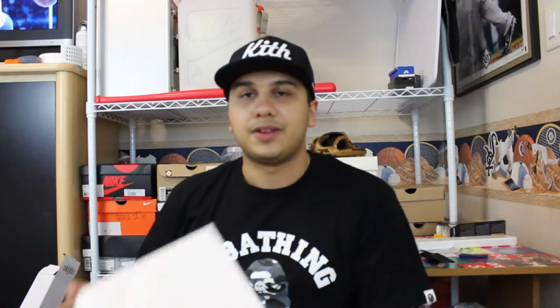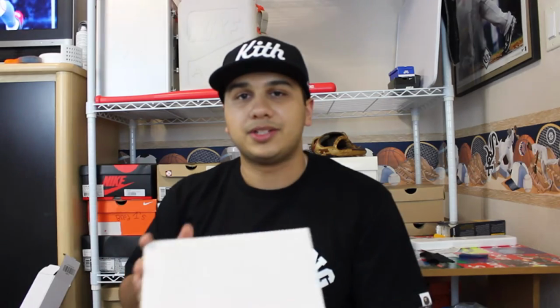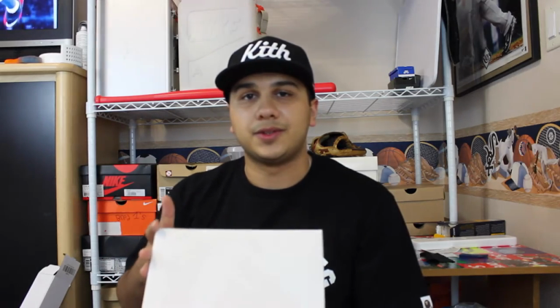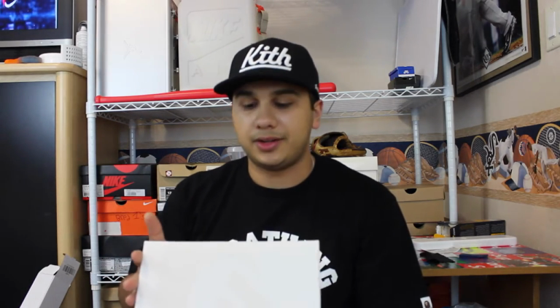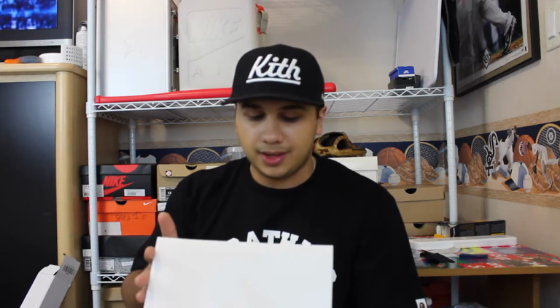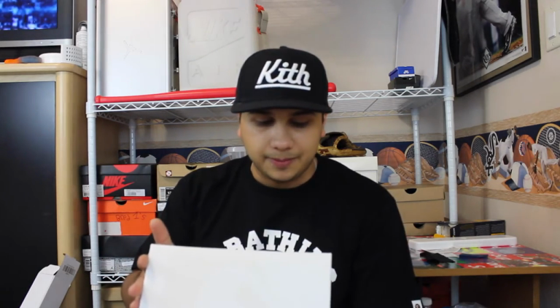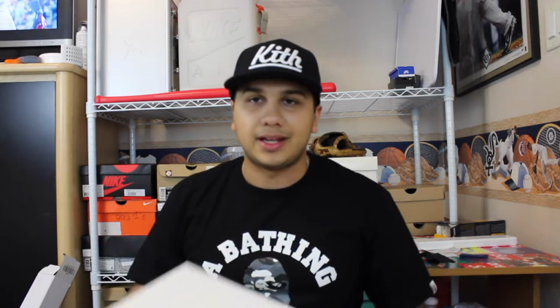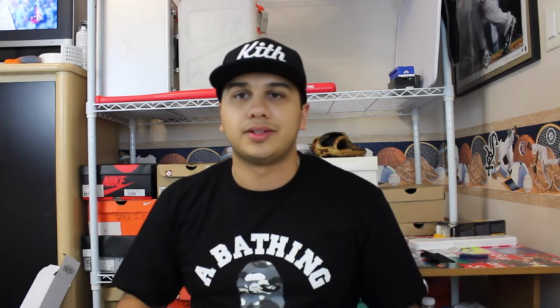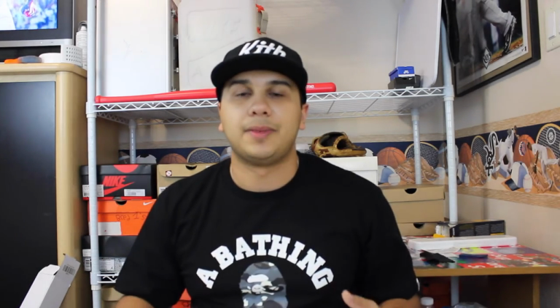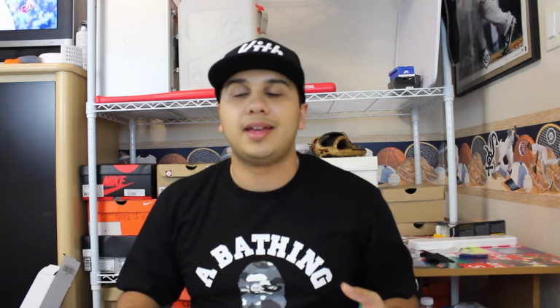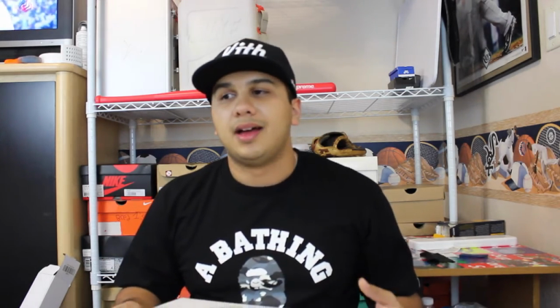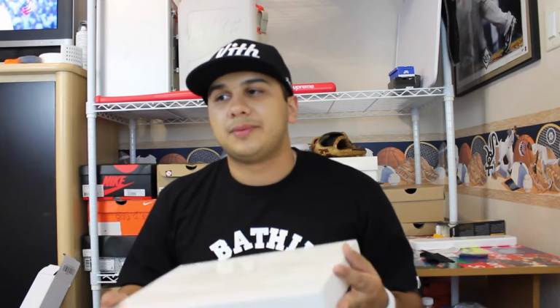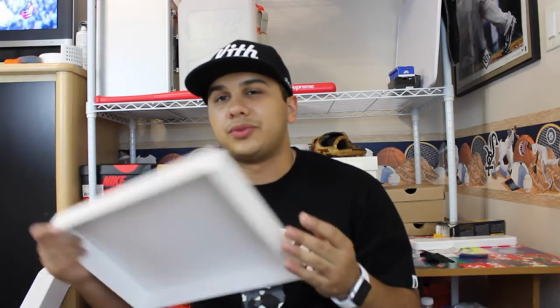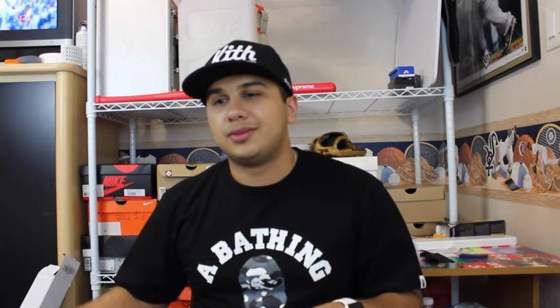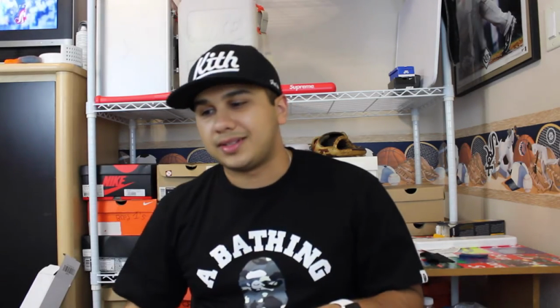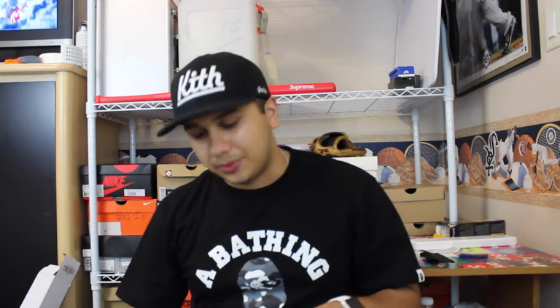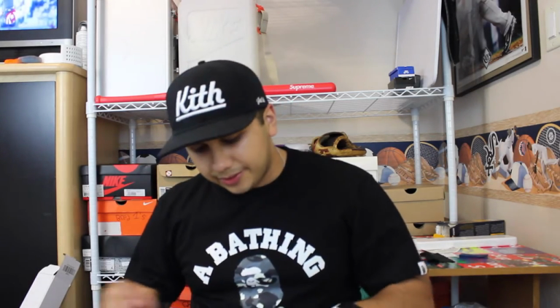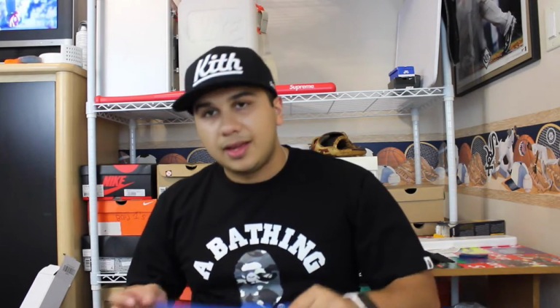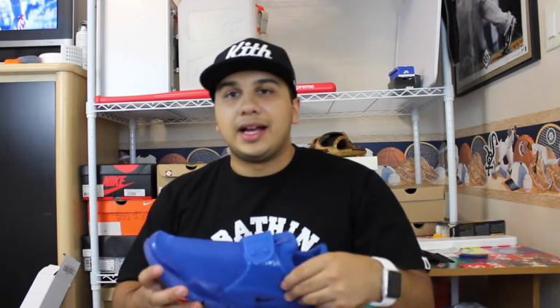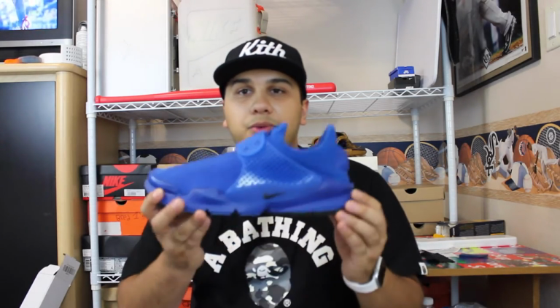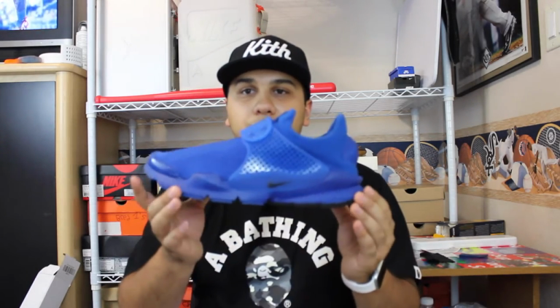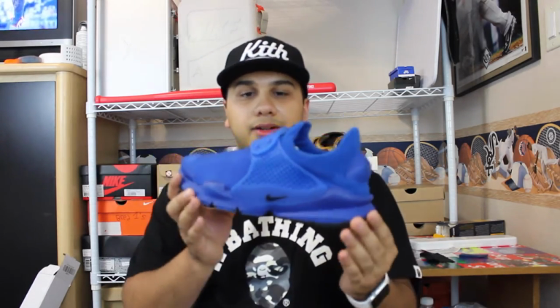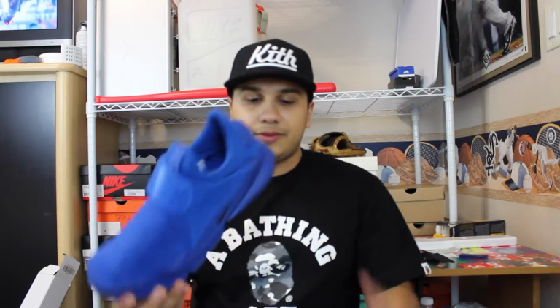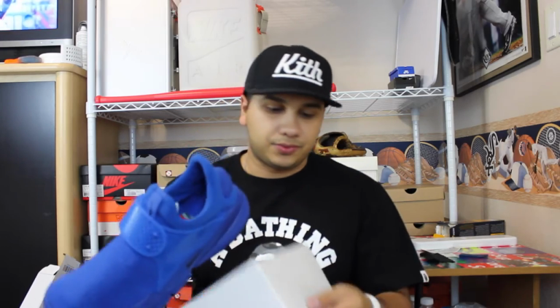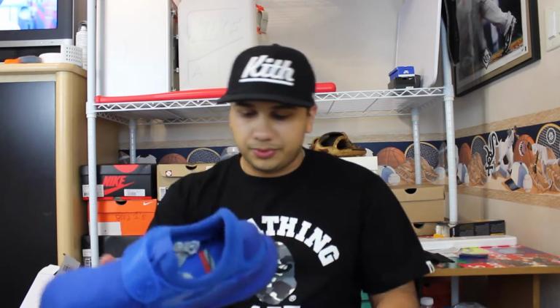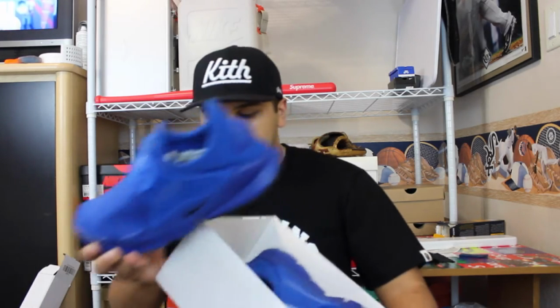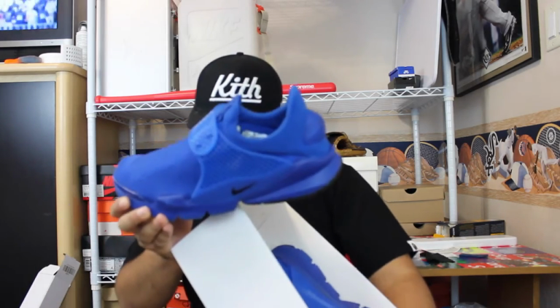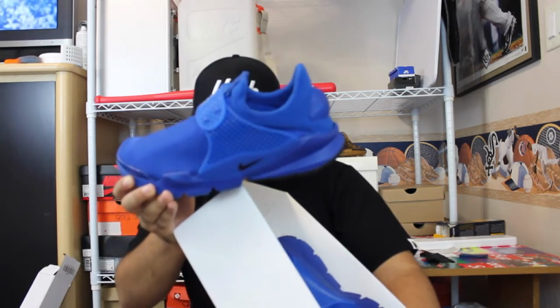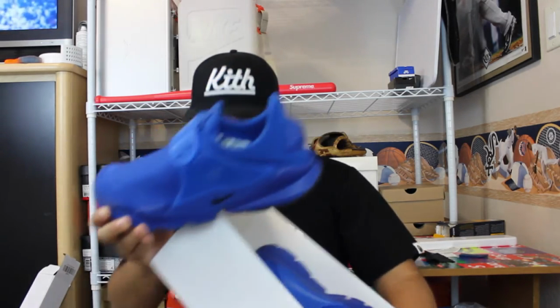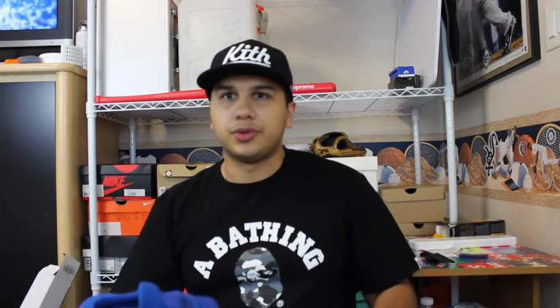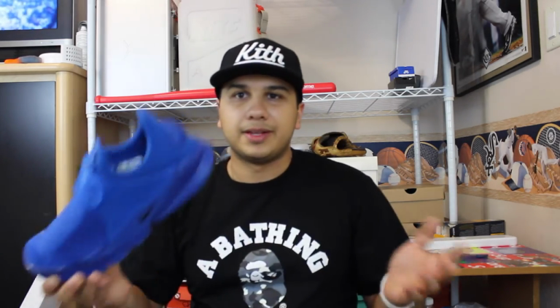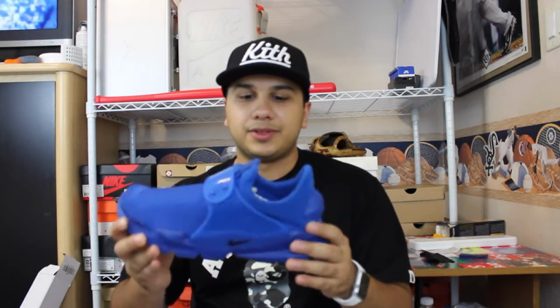If y'all have been watching my videos for a while, you know that I picked up the Nike Sock Darts Independent State. I picked them up off resale, which kind of sucks because I really wanted them. I got the Sport Royal color — or Sport Royal, my bad, mixed up the two.